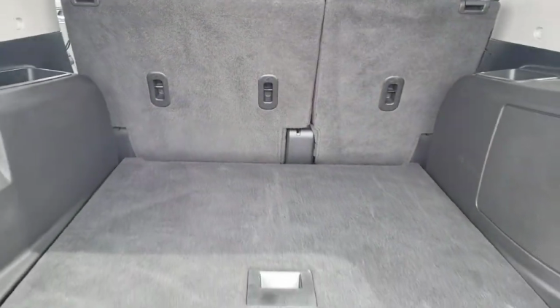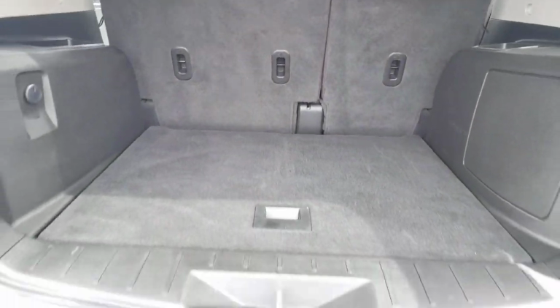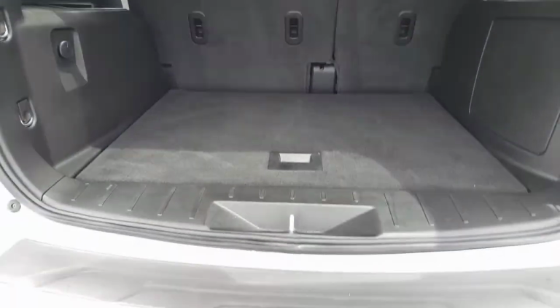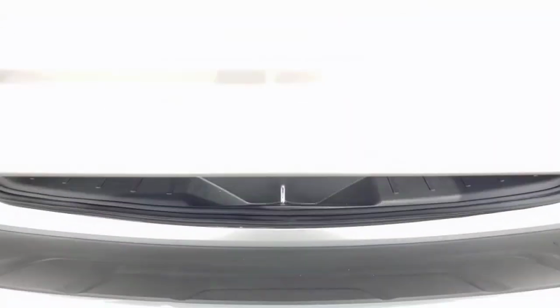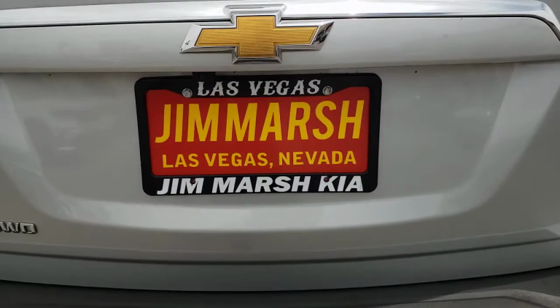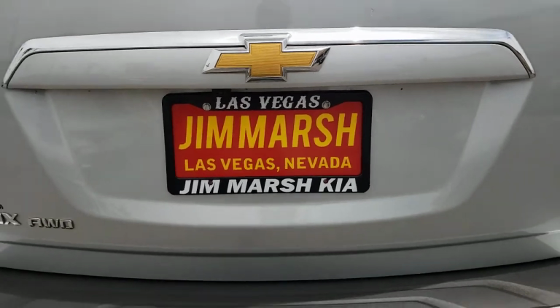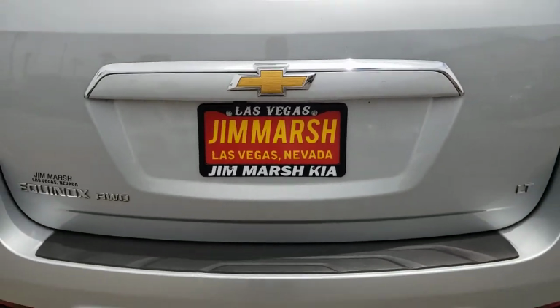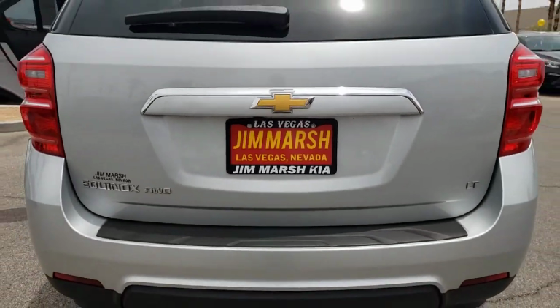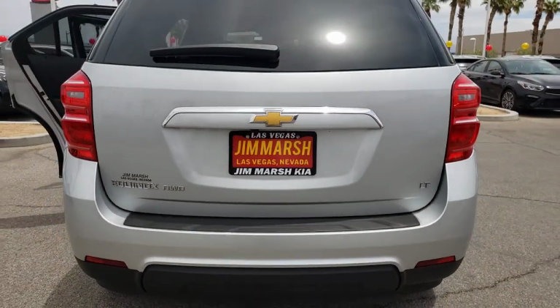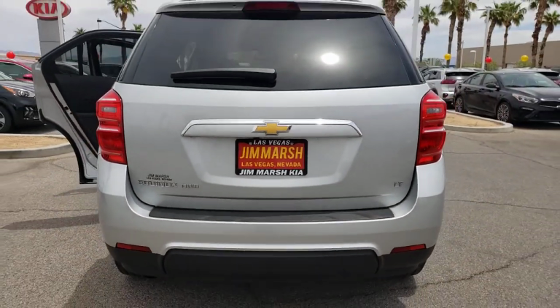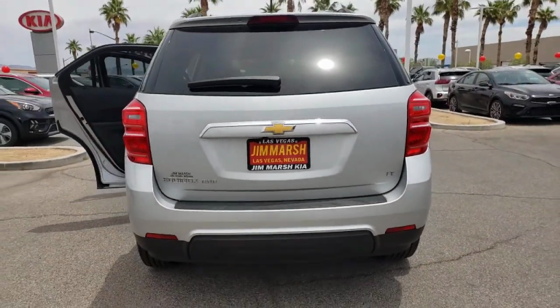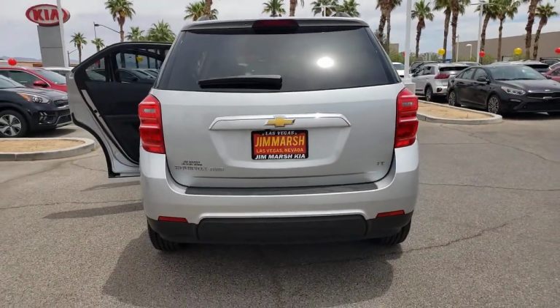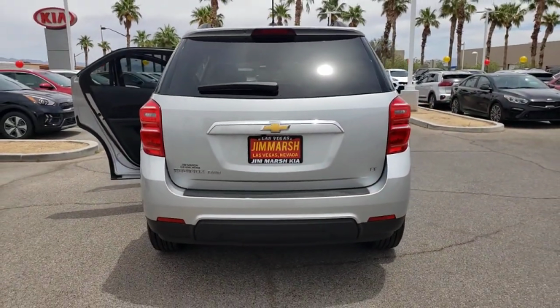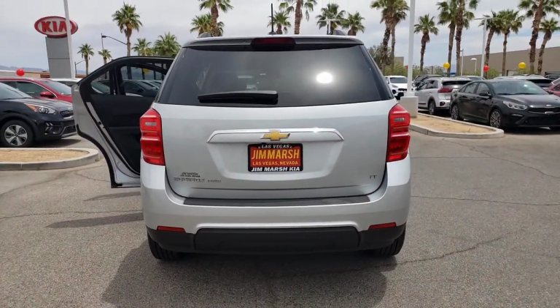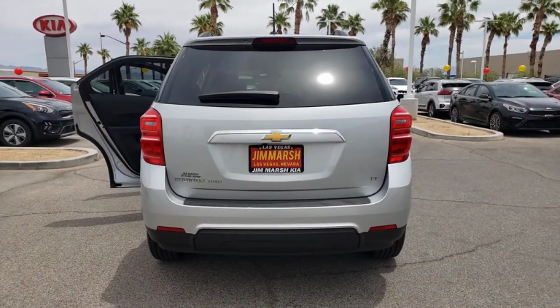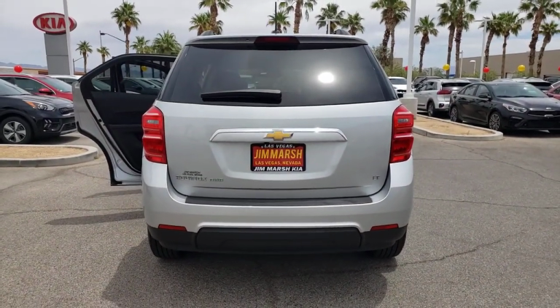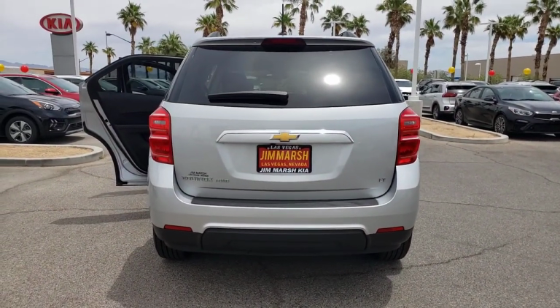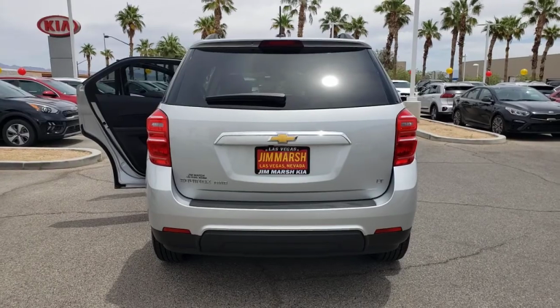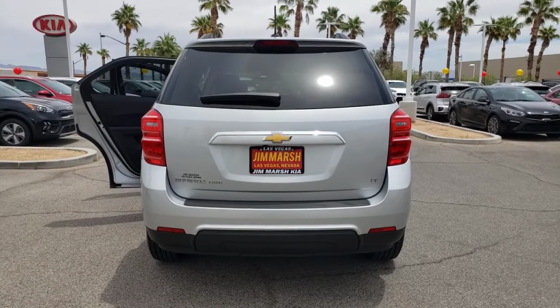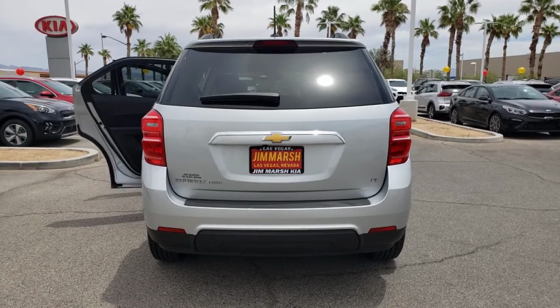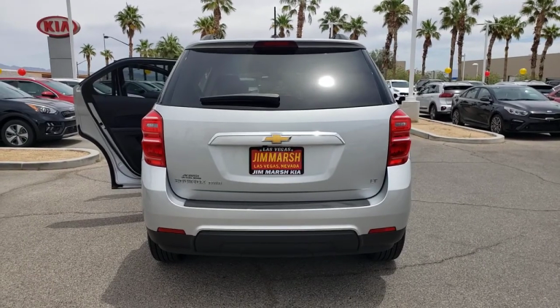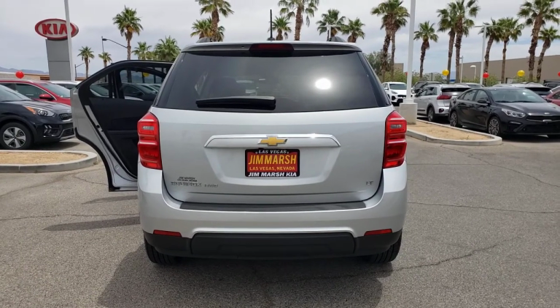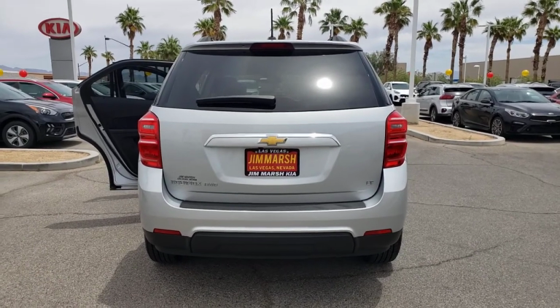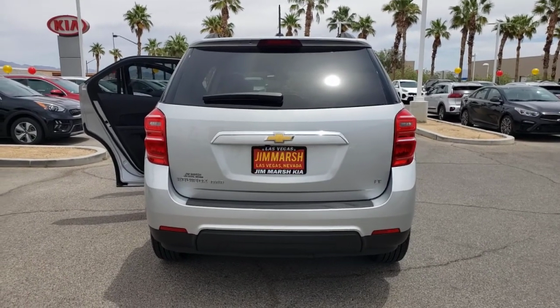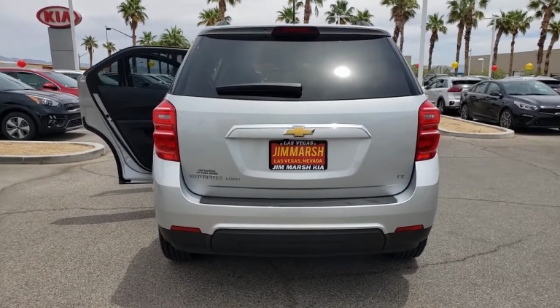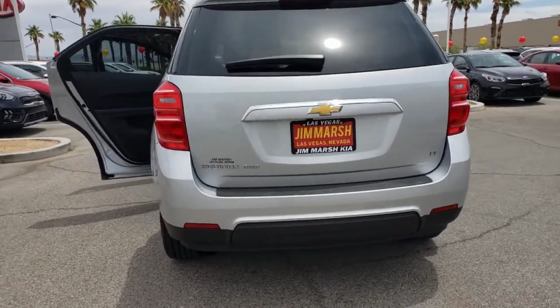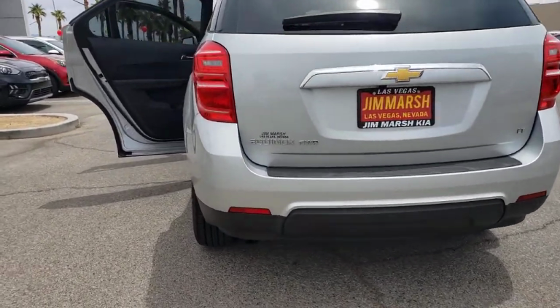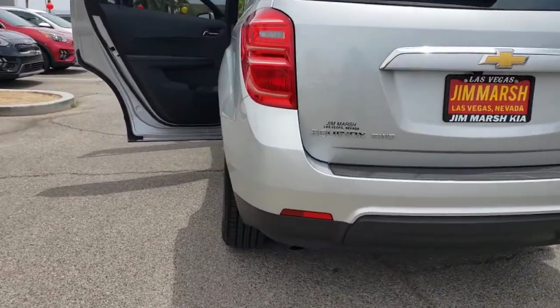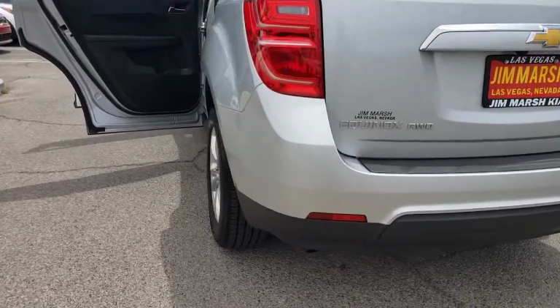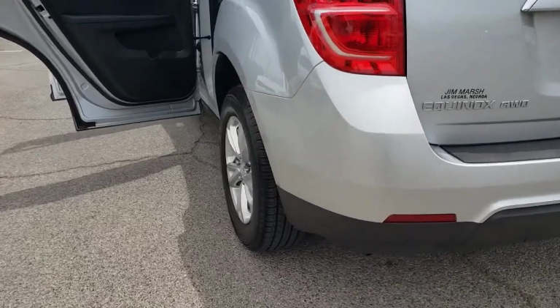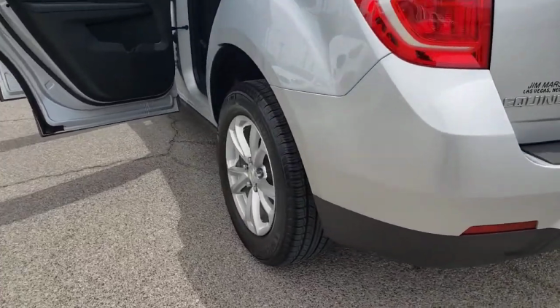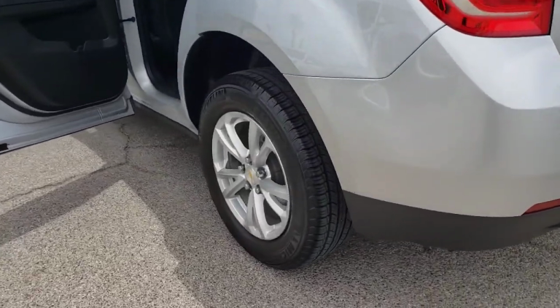All-wheel drive, keyless entry, four-cylinder engine, backup camera, satellite radio, iPod and MP3 input, heated mirrors, electronic stability control, Wi-Fi hotspot, and aluminum wheels.